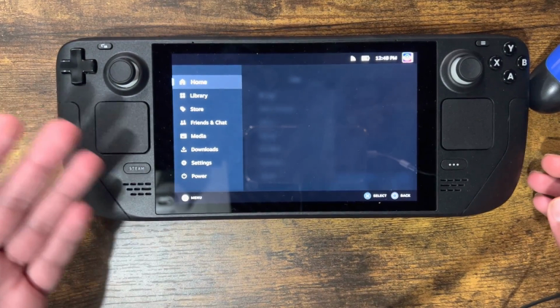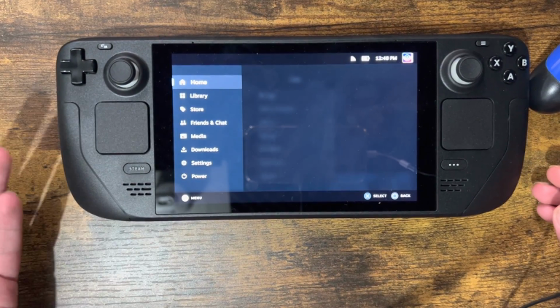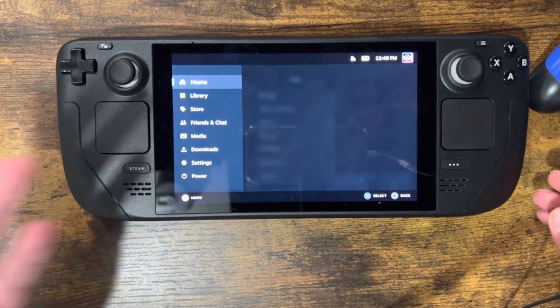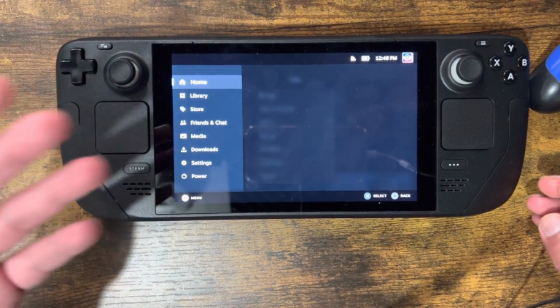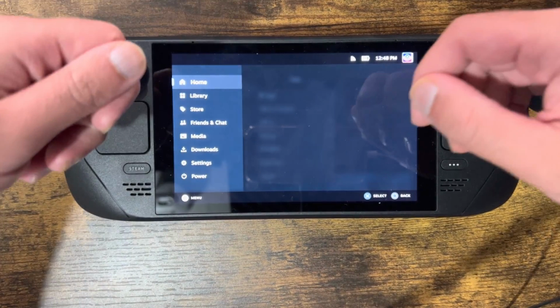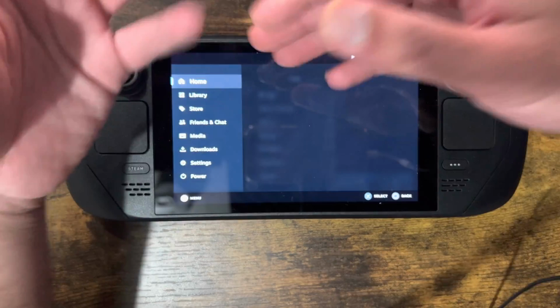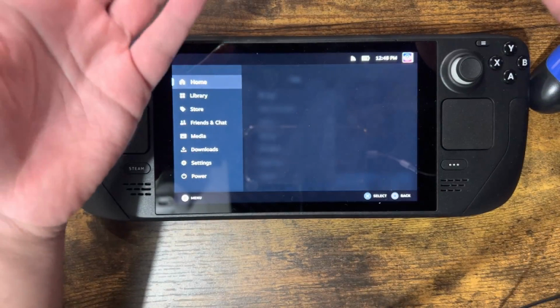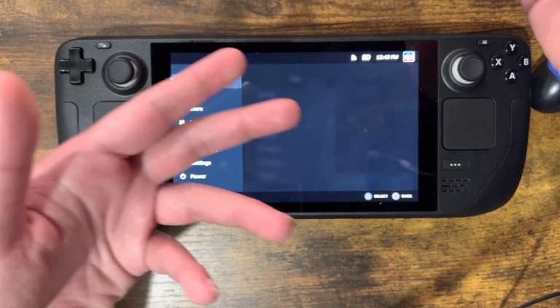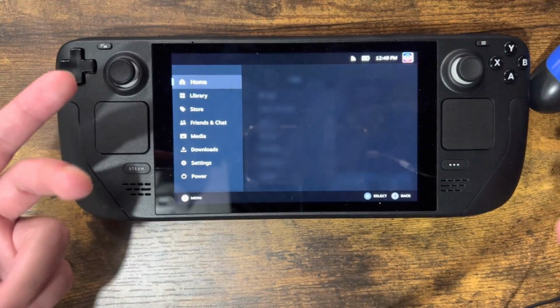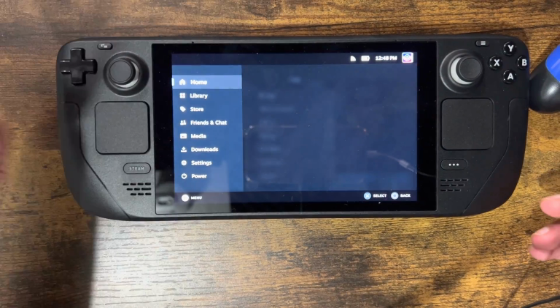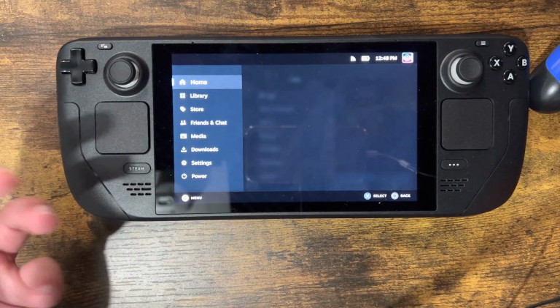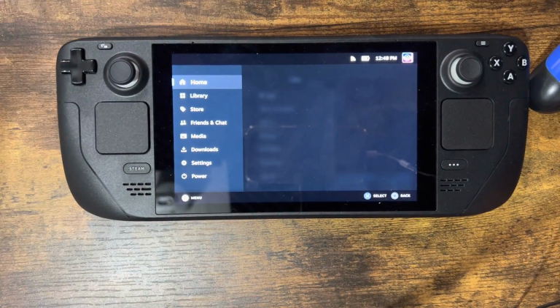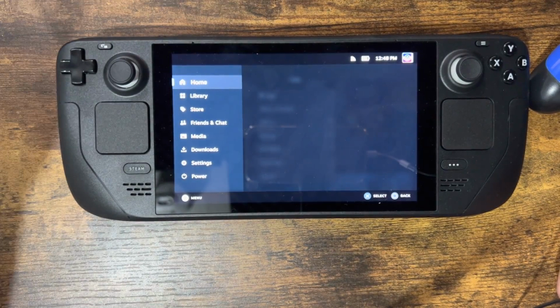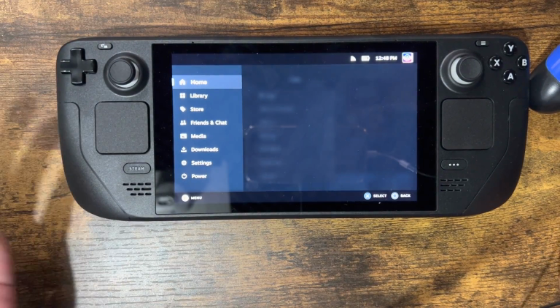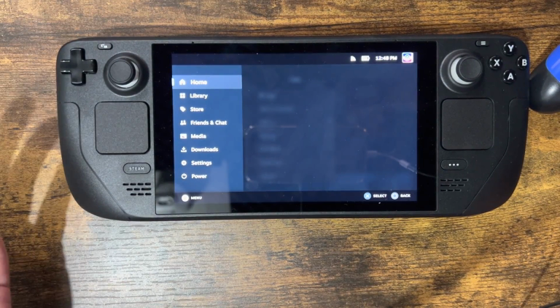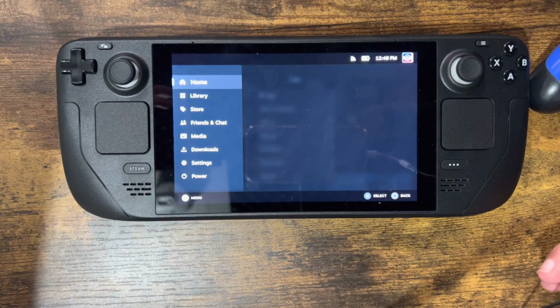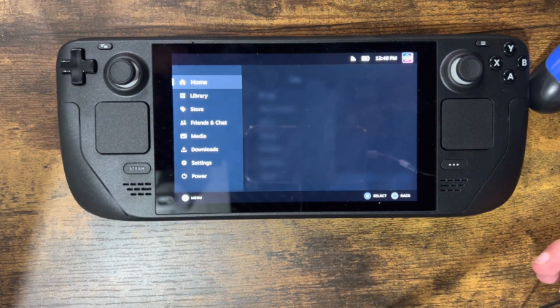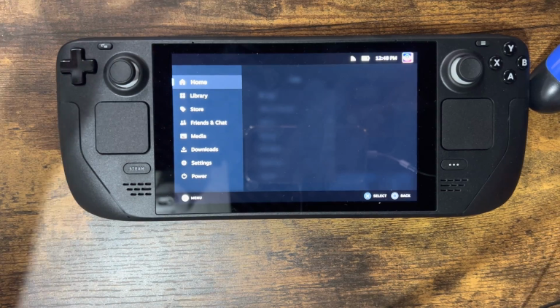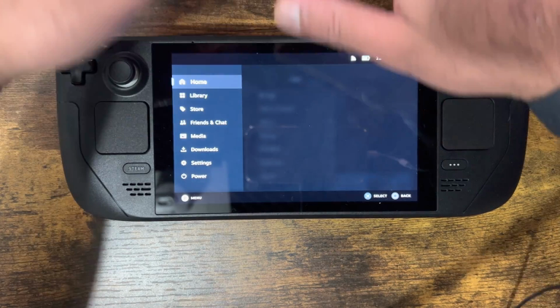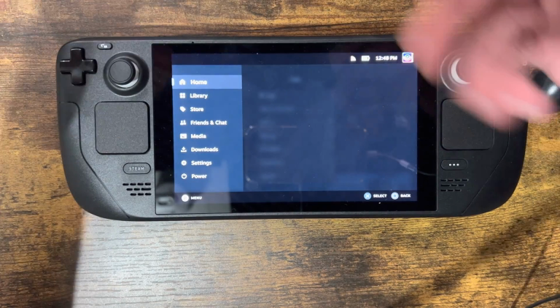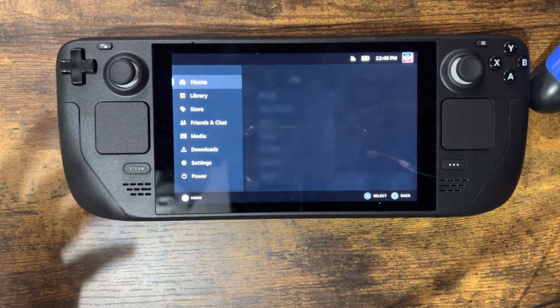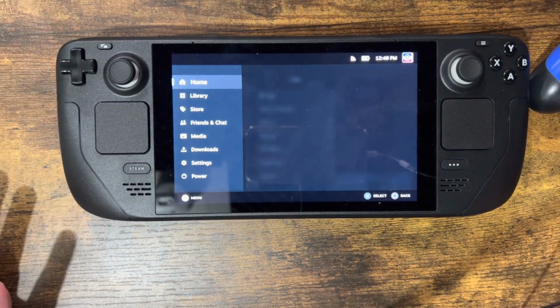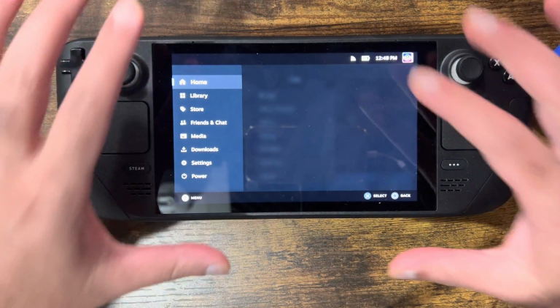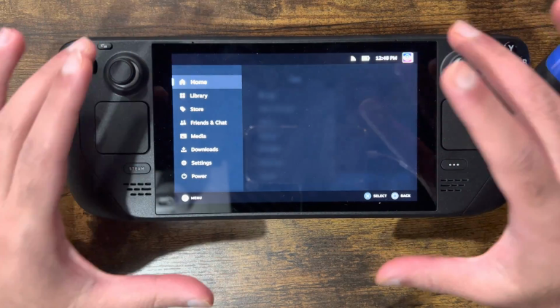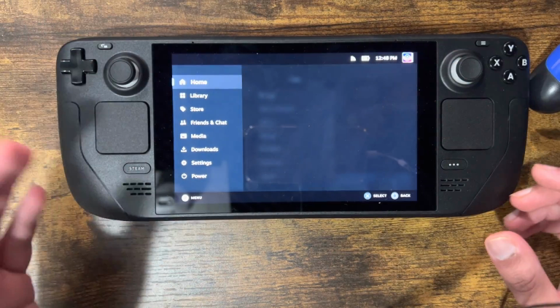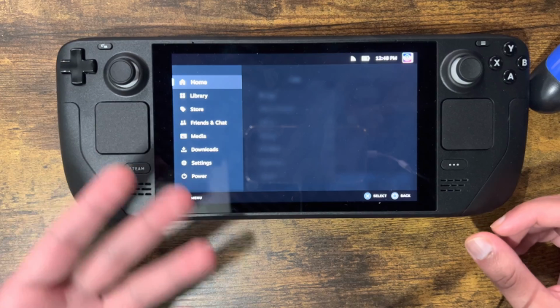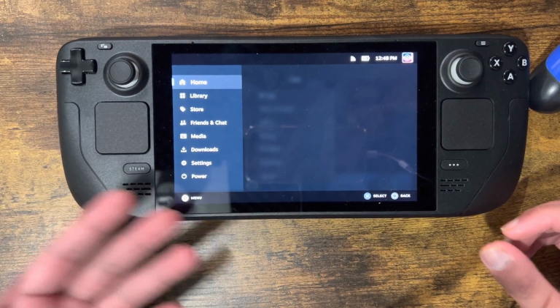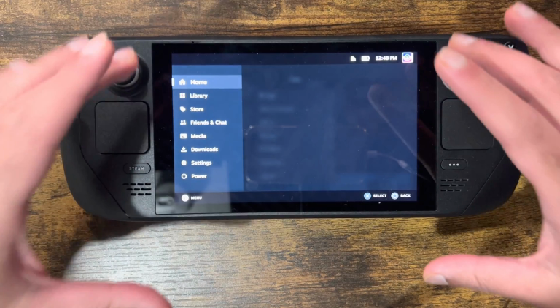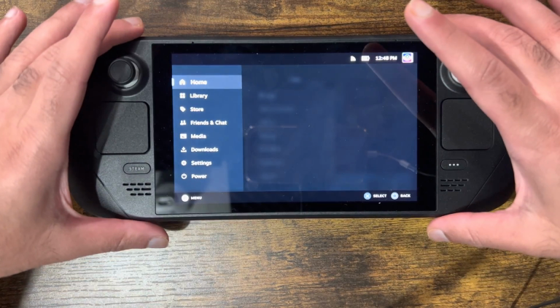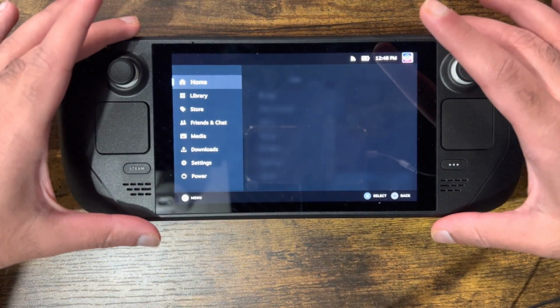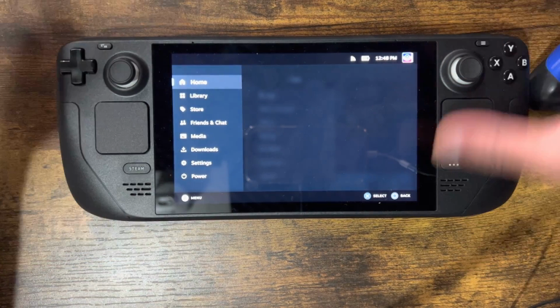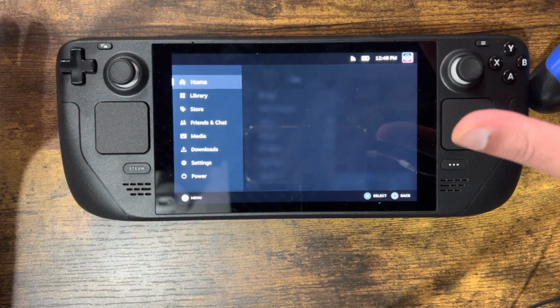And again, this is for people who want to dock it and play it on a TV or monitor, or you're like me — you put it down on a stand or something and just want to play it because the screen's very big. And it's not like a Switch where you can kind of take the controllers off.